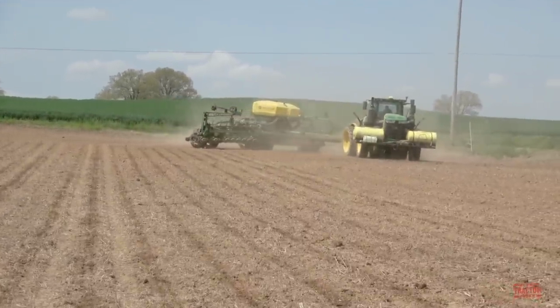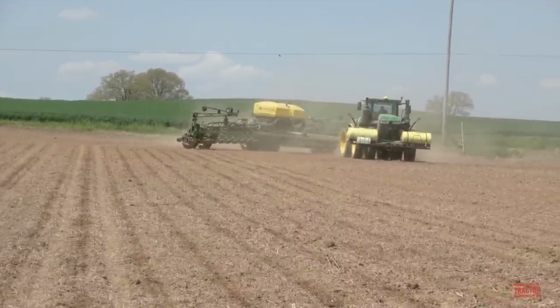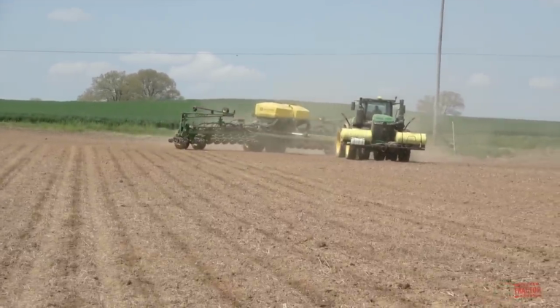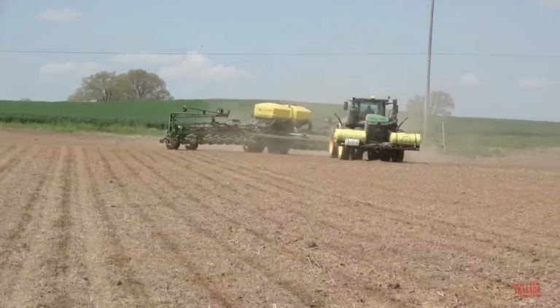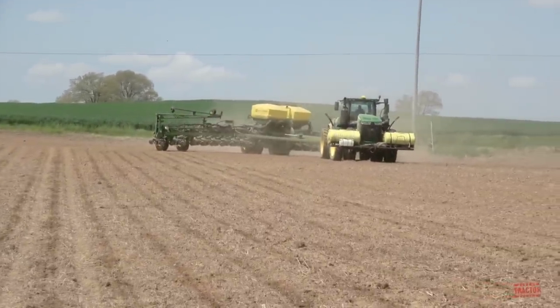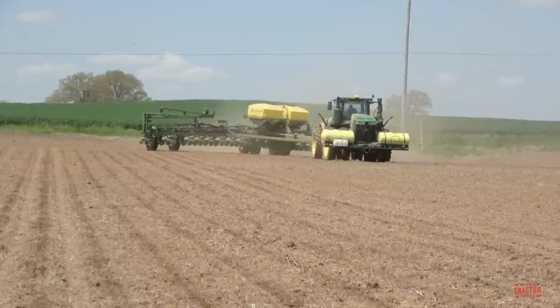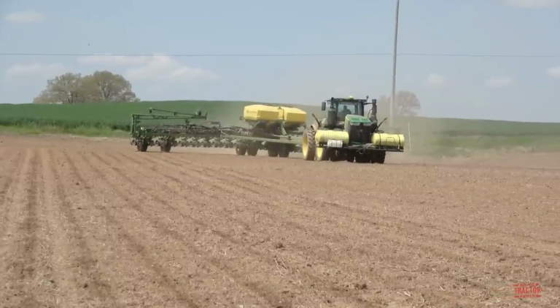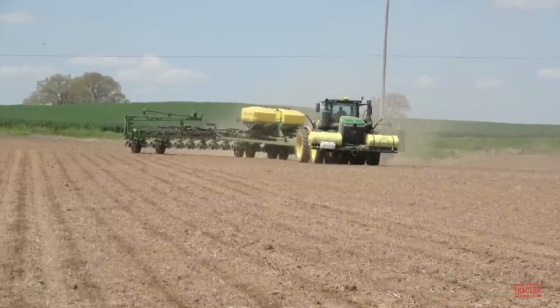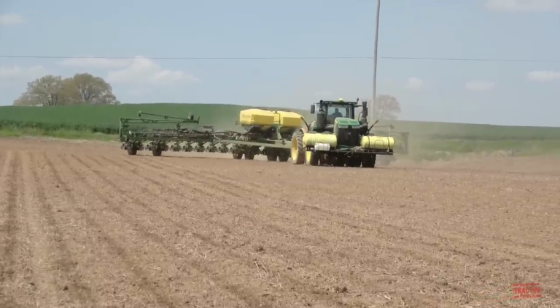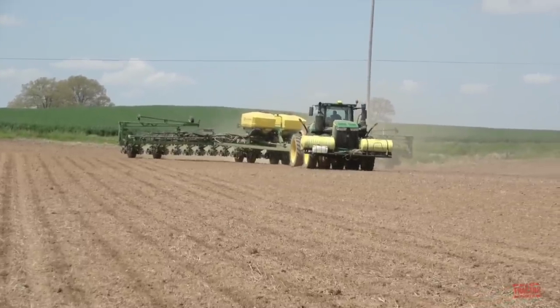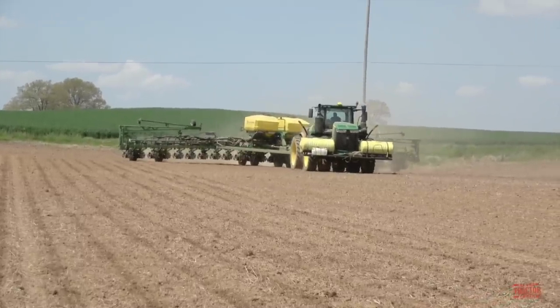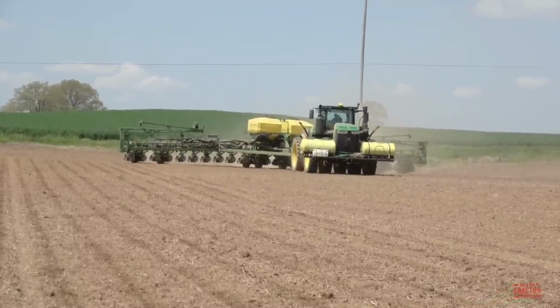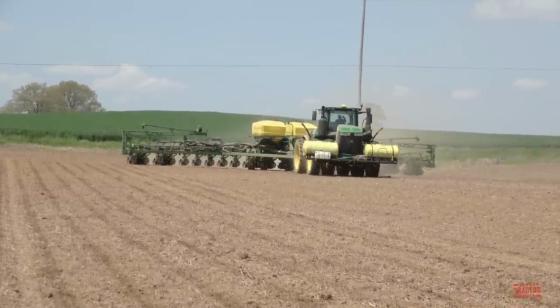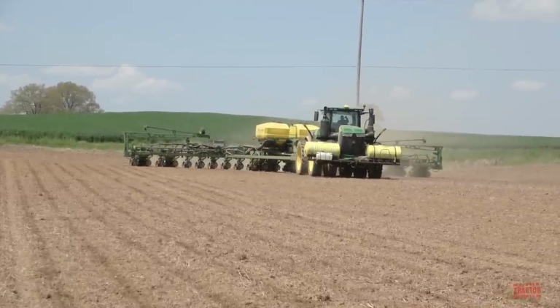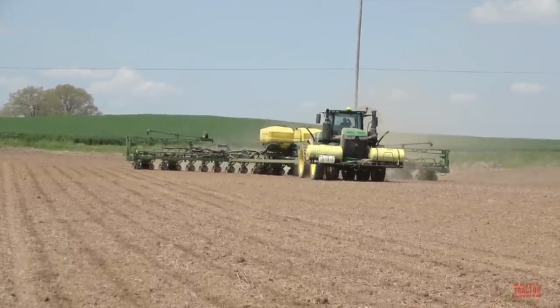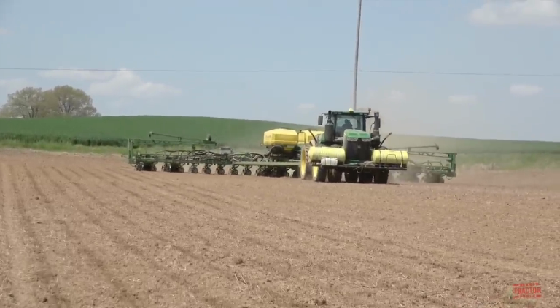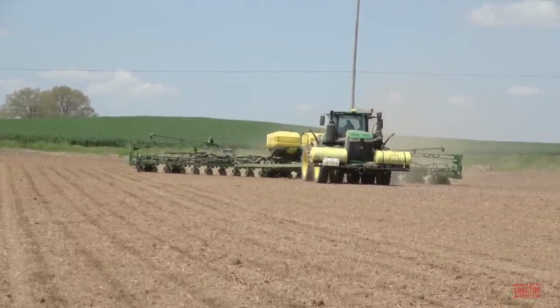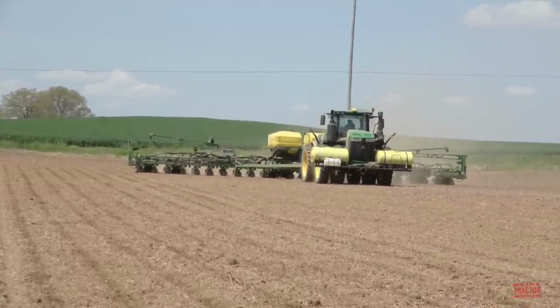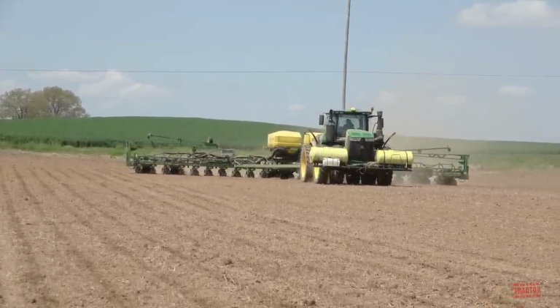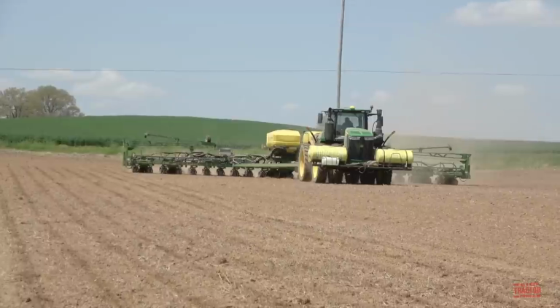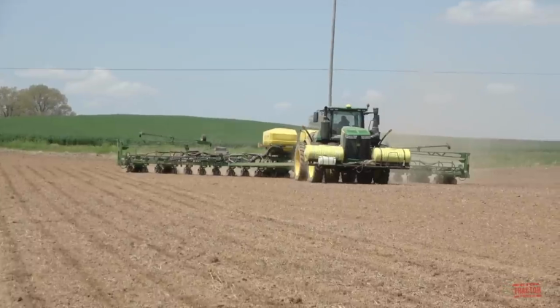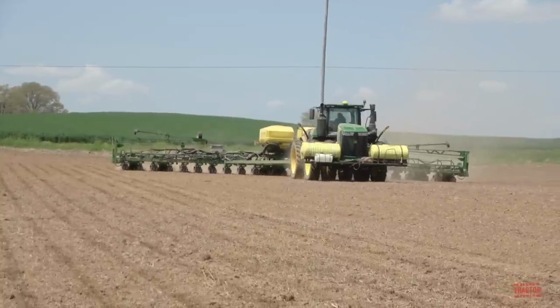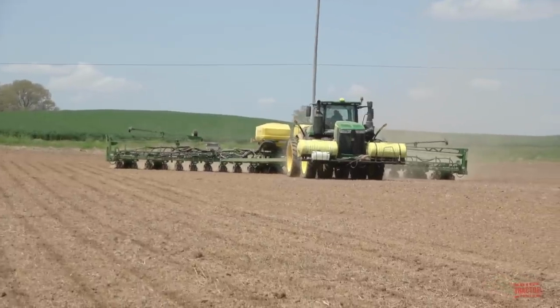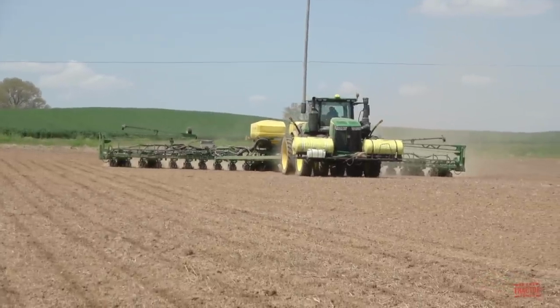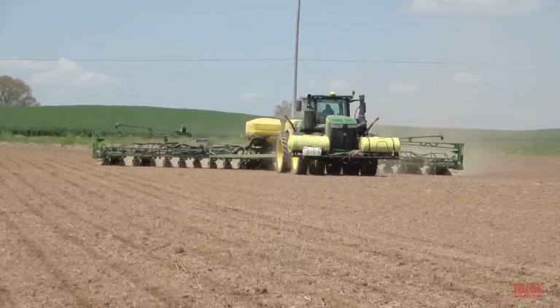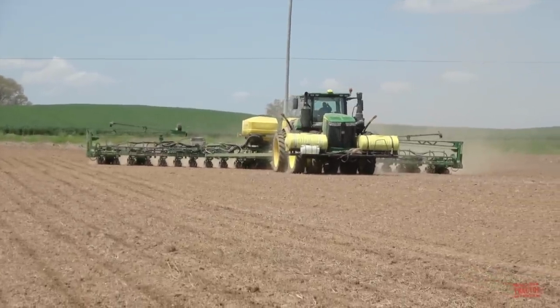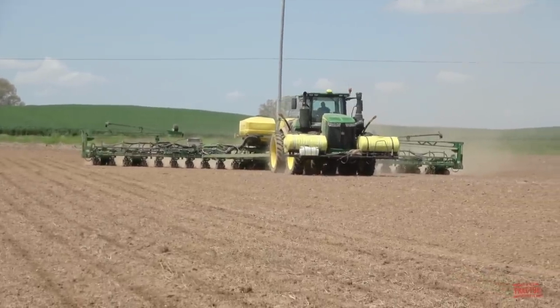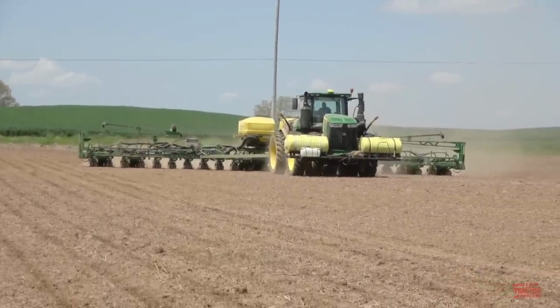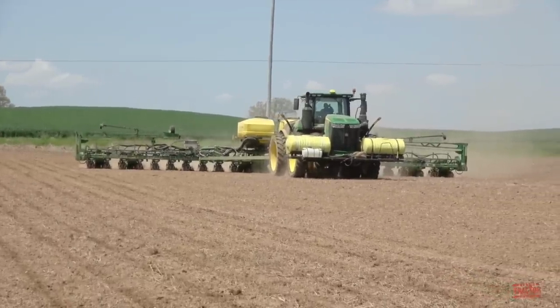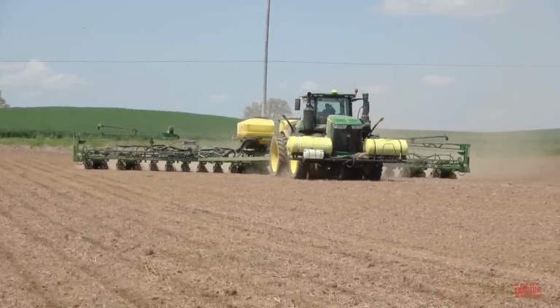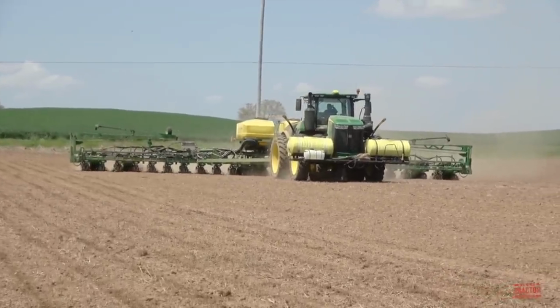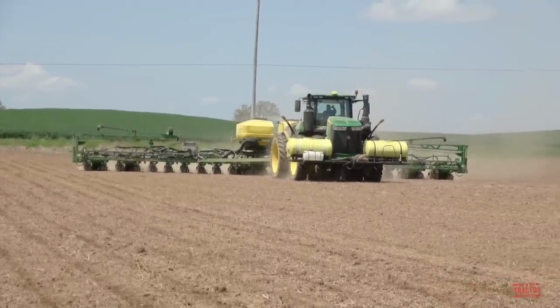We'll visit with my friend Matt and talk with him about what he likes in operating a big 24-row corn planter like this new model for 2022. But first, let's head out to the field so you can see and hear these big machines at work.